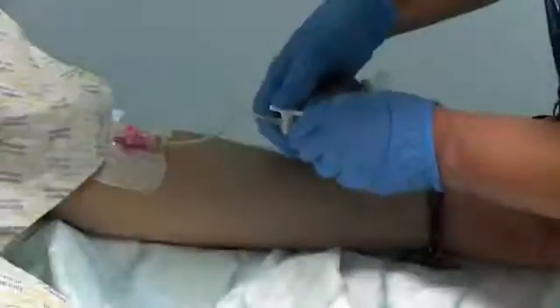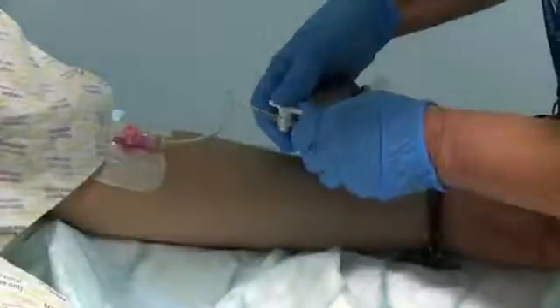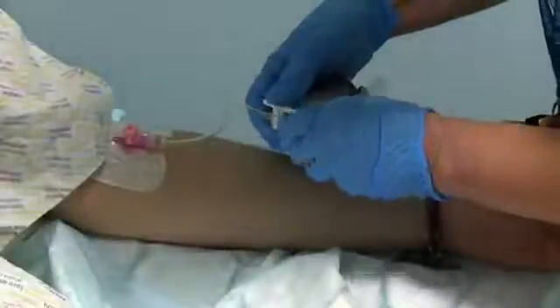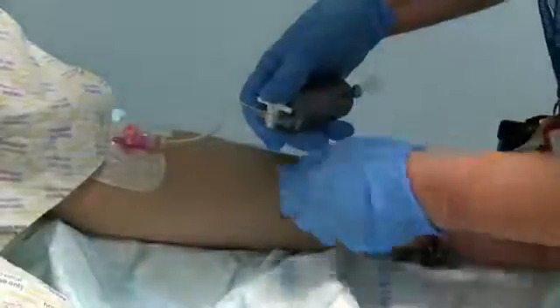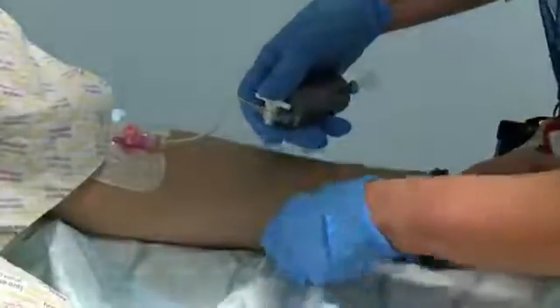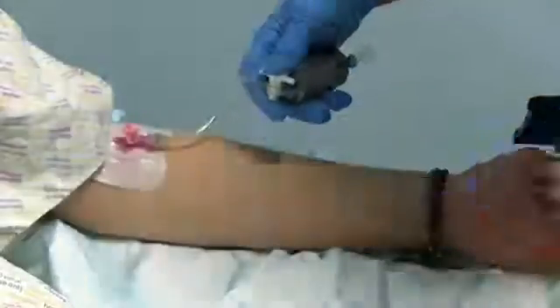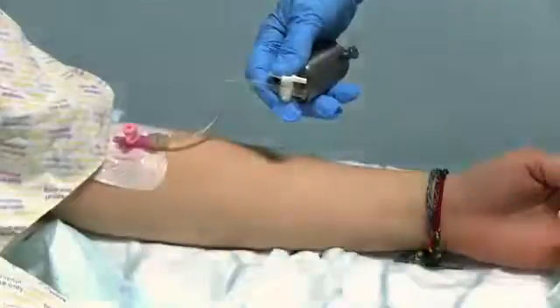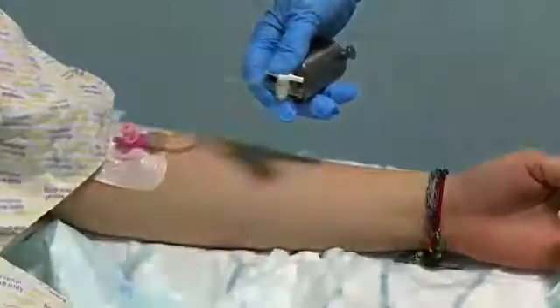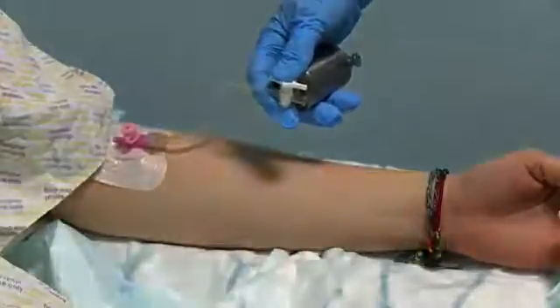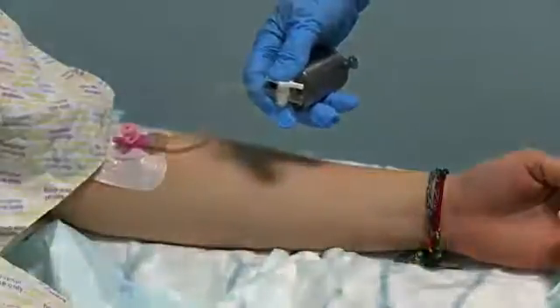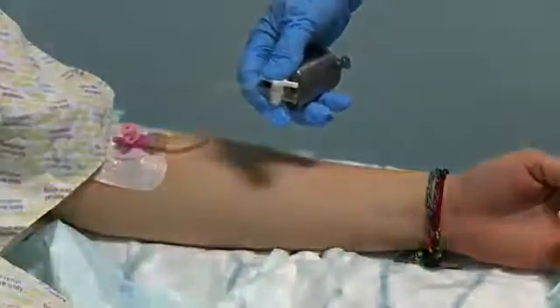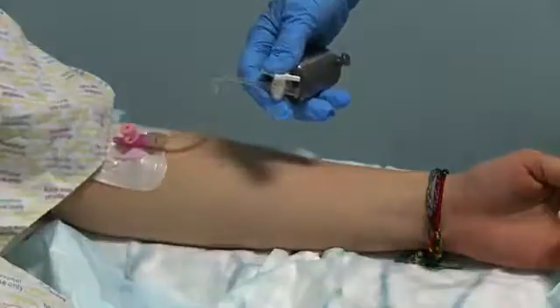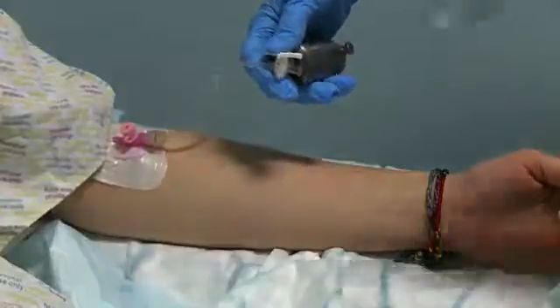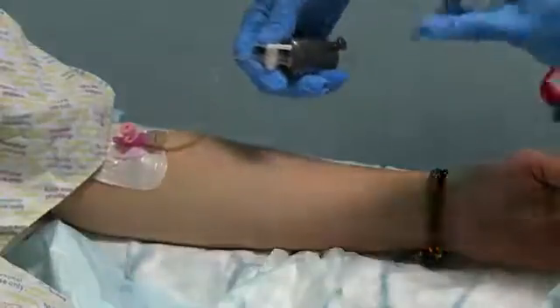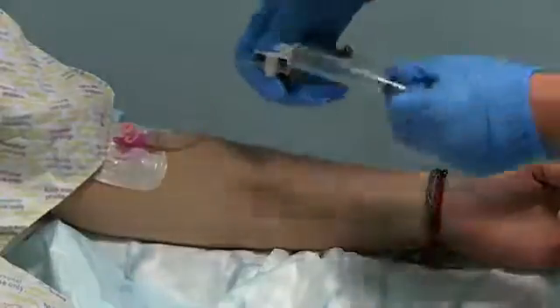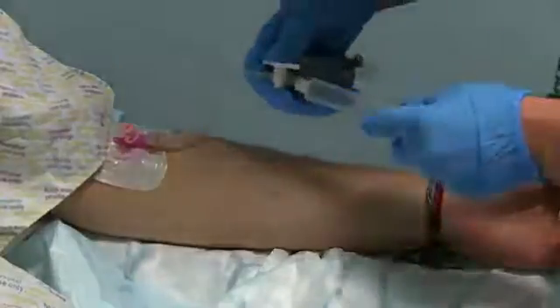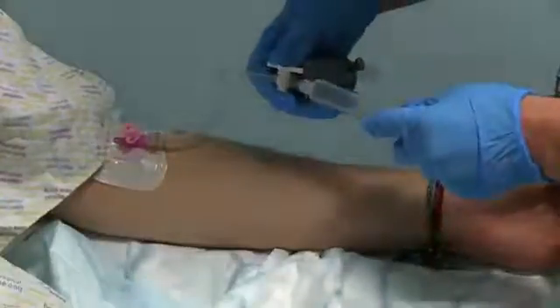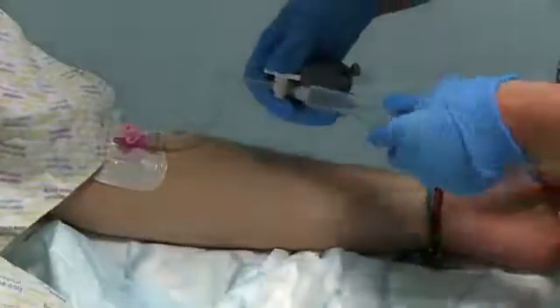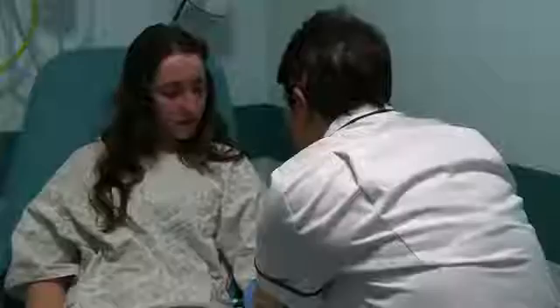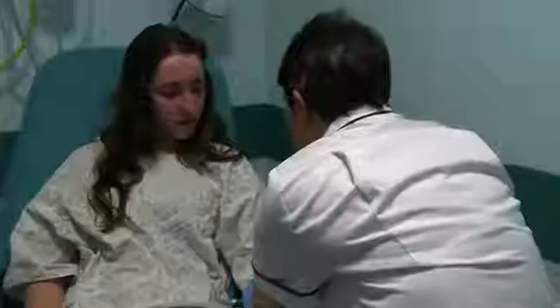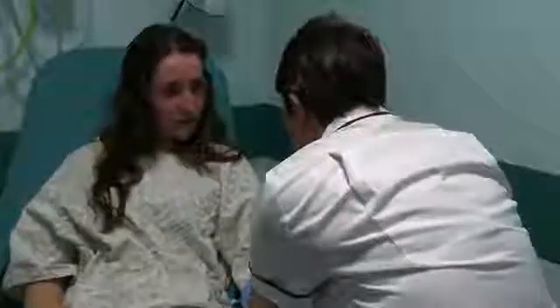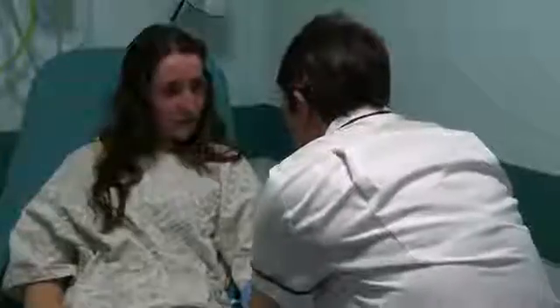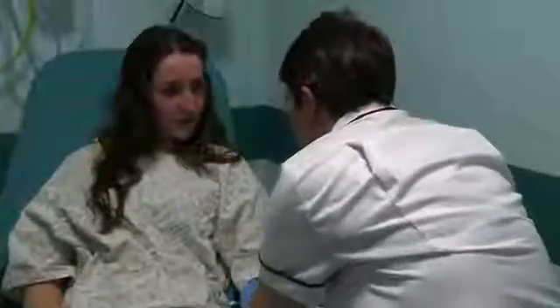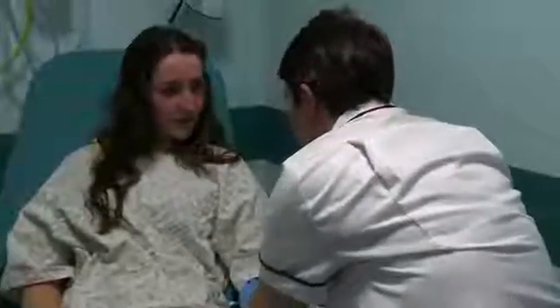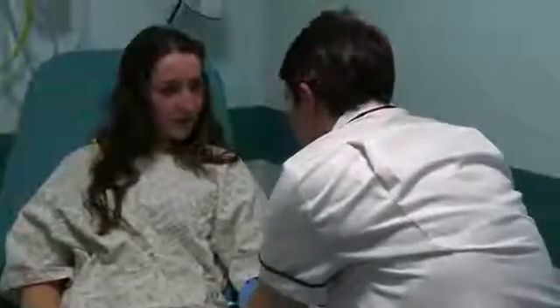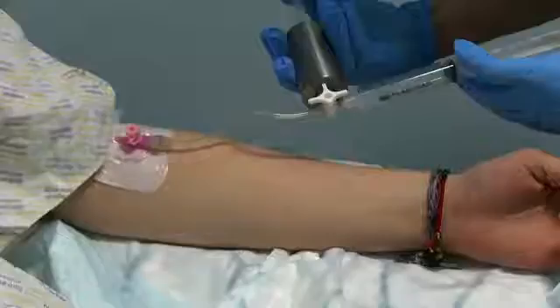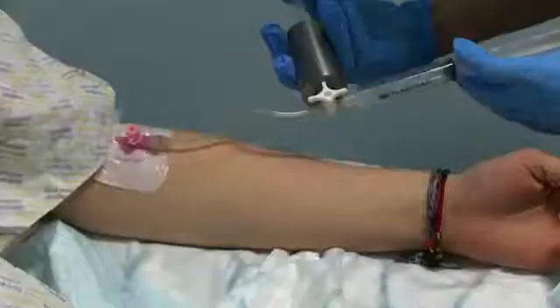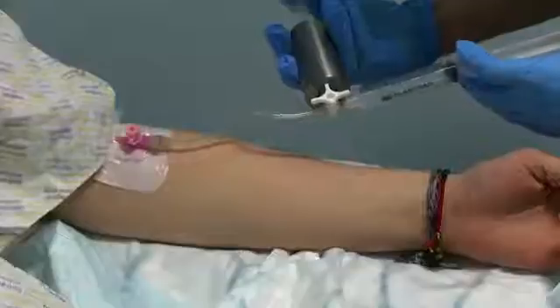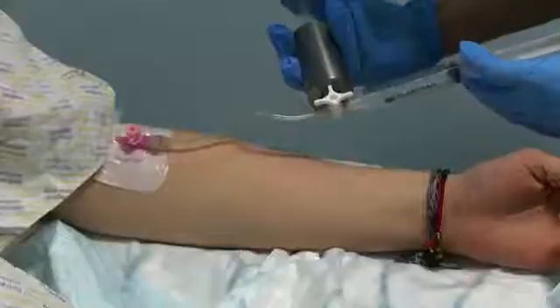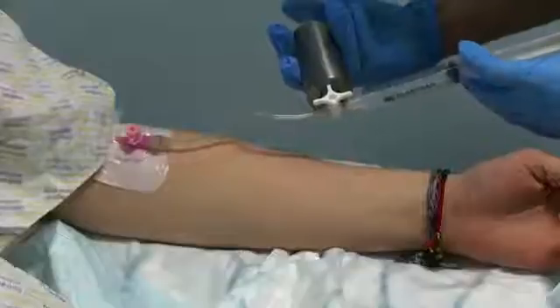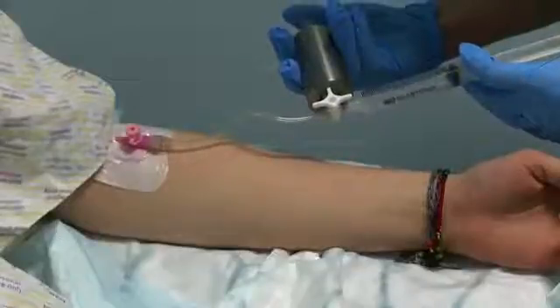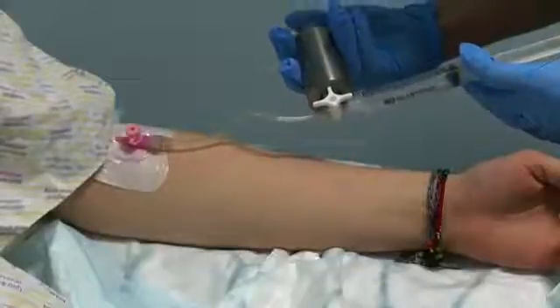Then you have an injection of a very small amount of radioactive drug called a tracer. This is what shows up on the scan. The drug is usually a form of glucose.